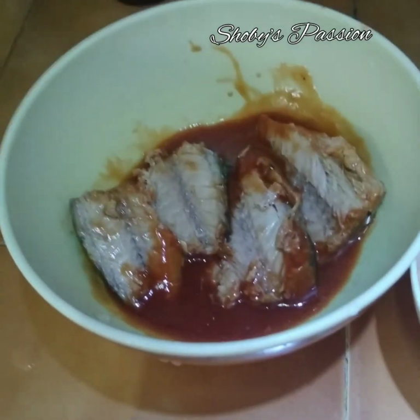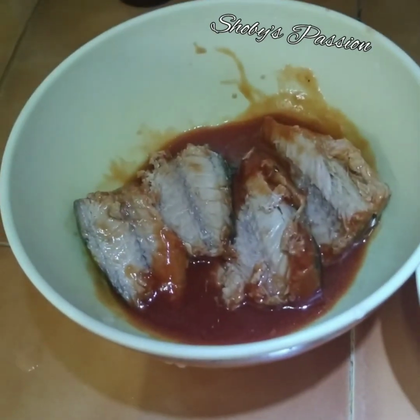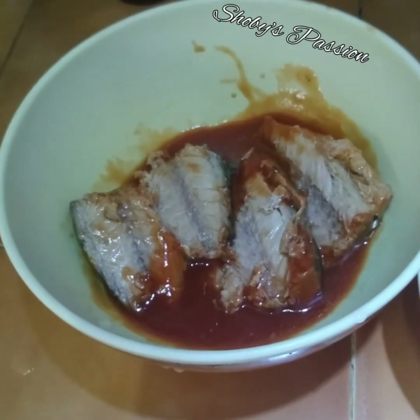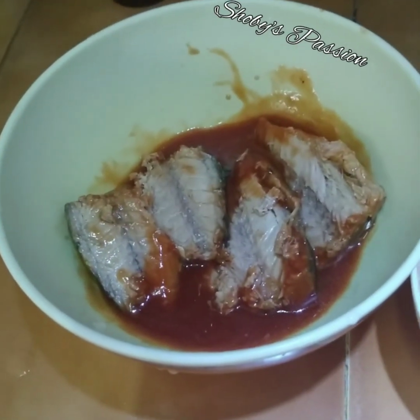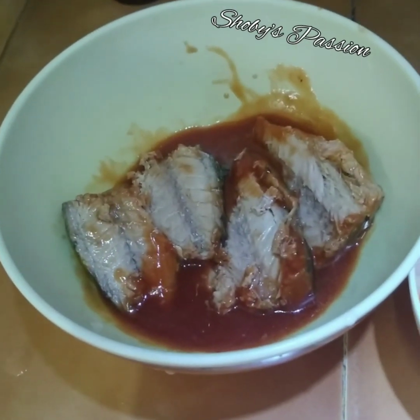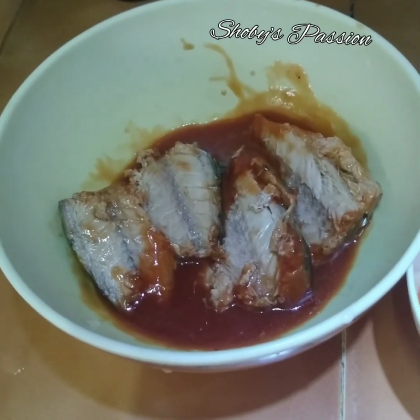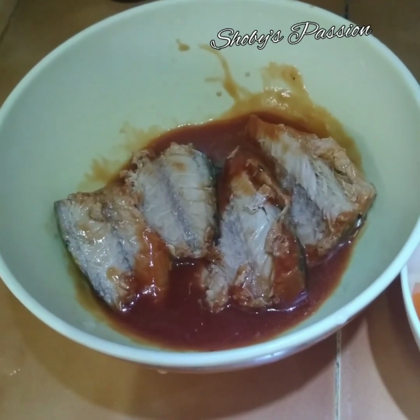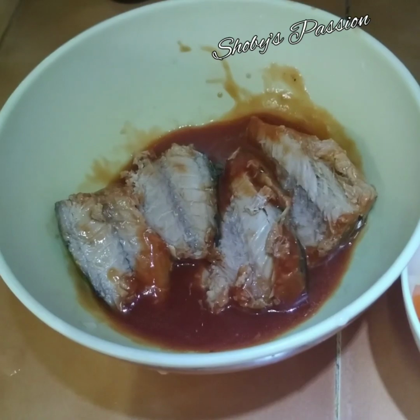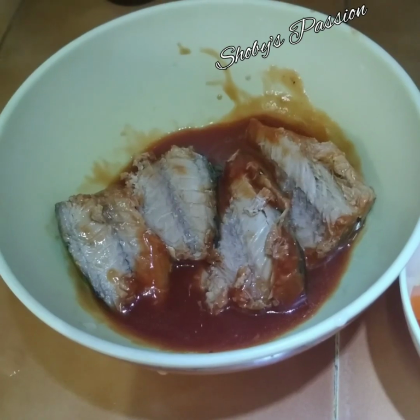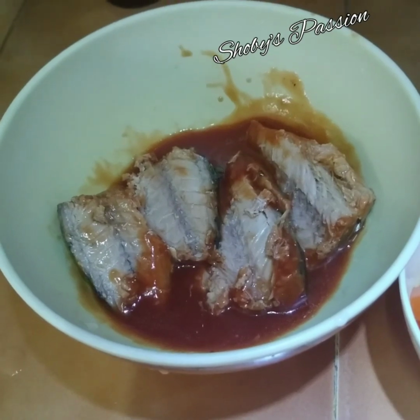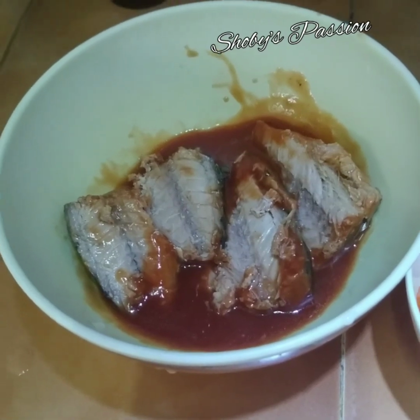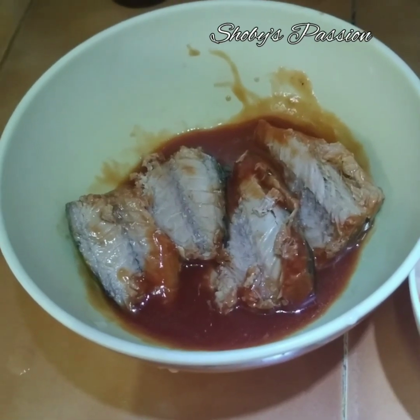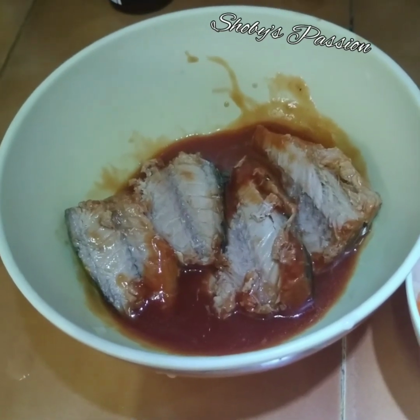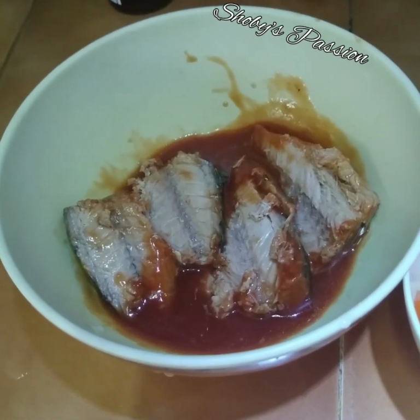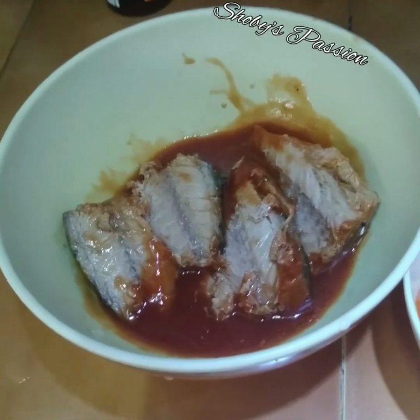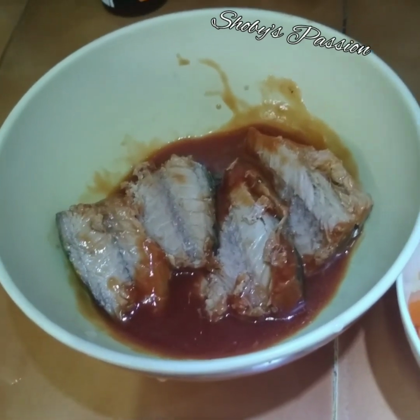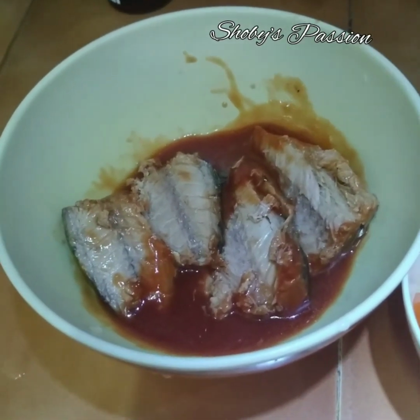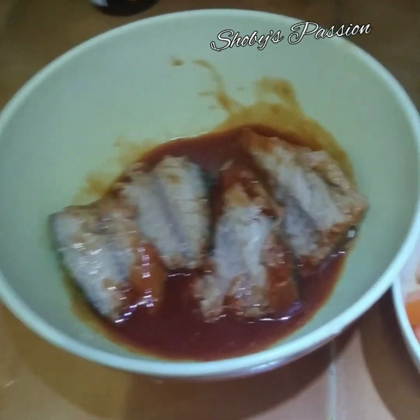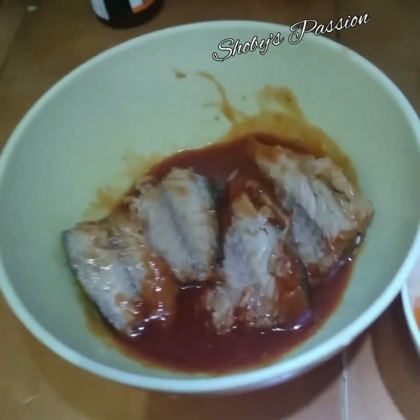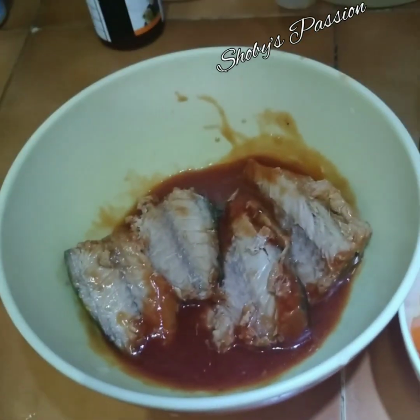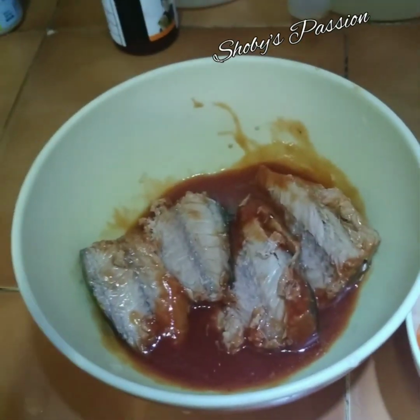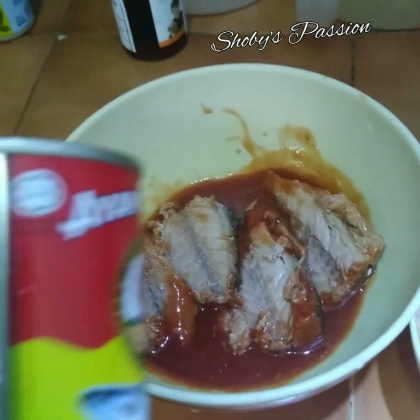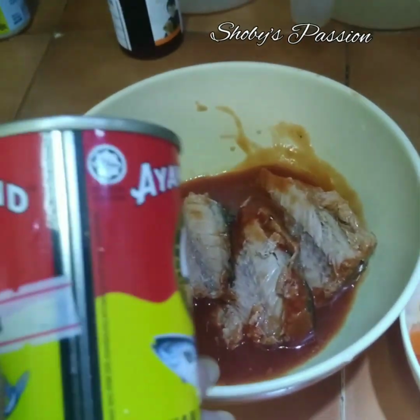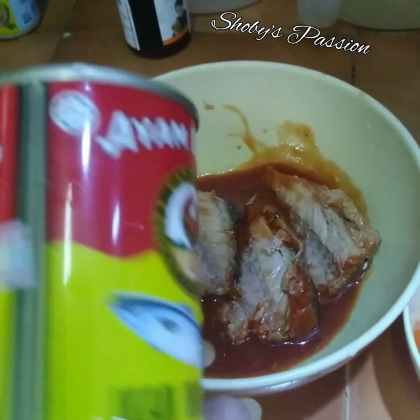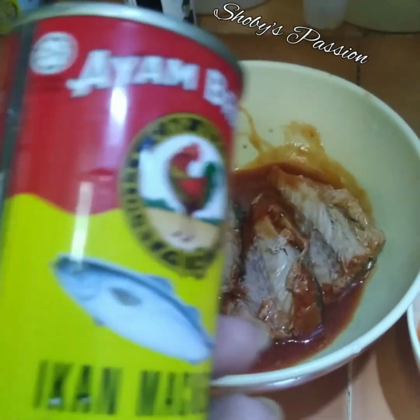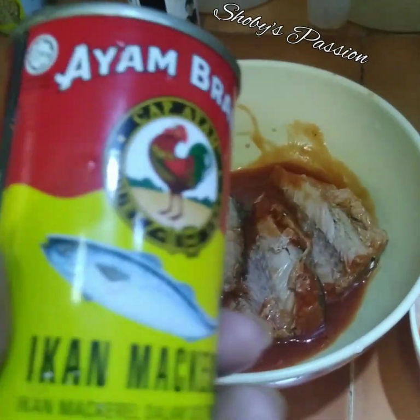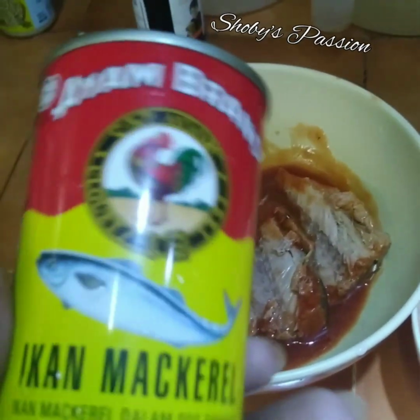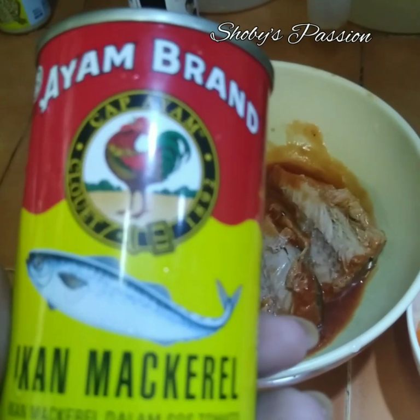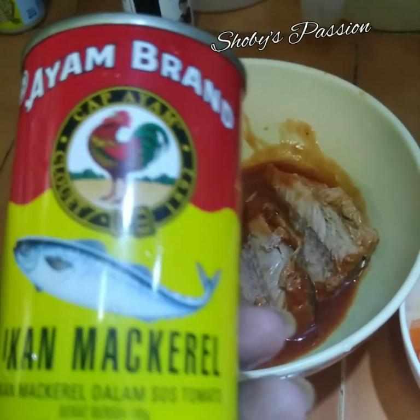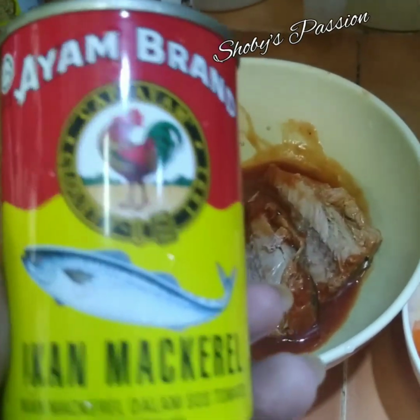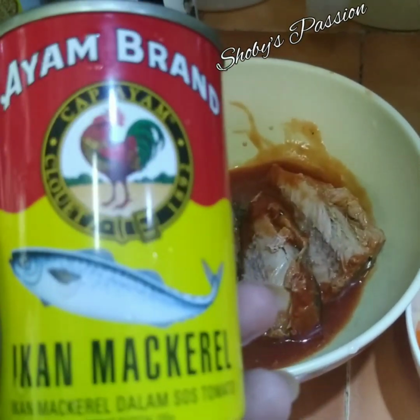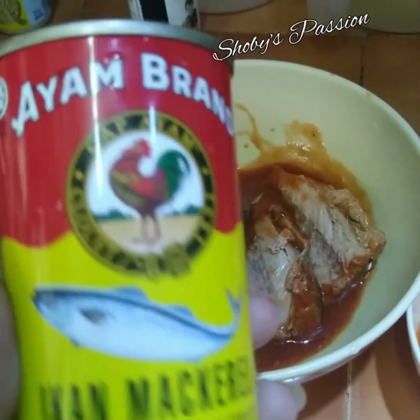Saya dah buang tulang tengah. Saya menggunakan brand Ayam, jenis ikan mackerel.